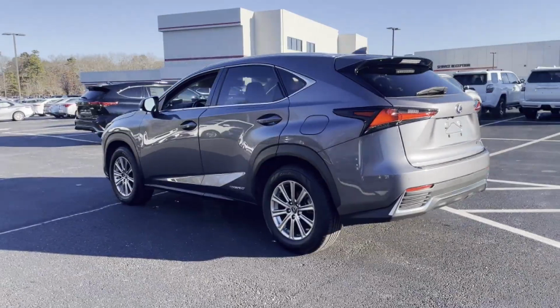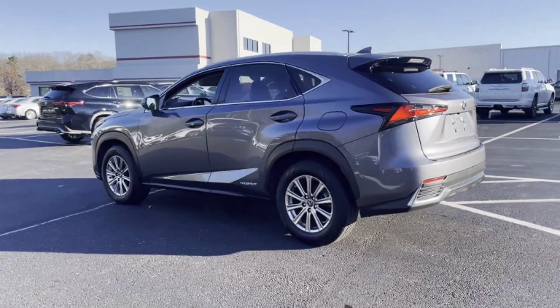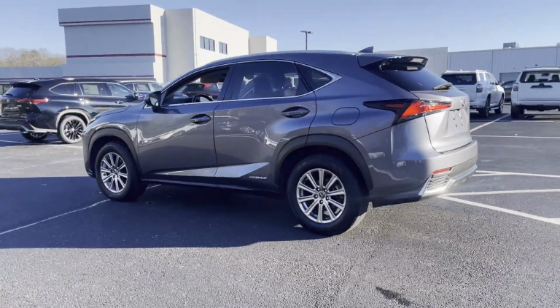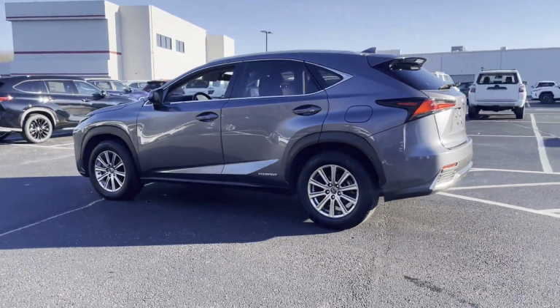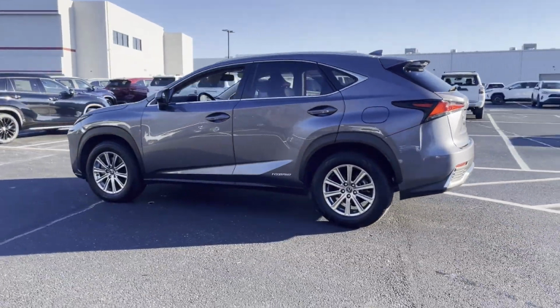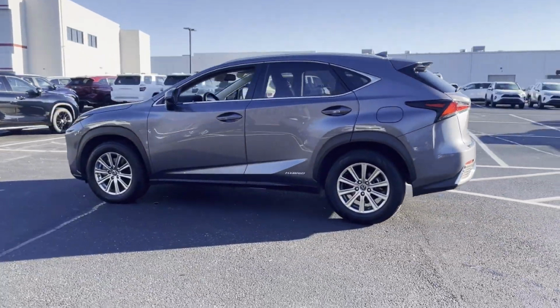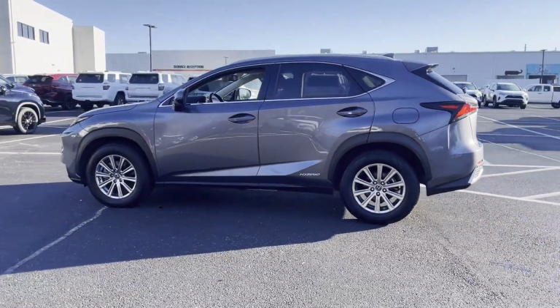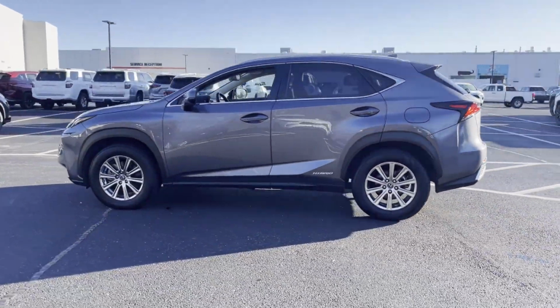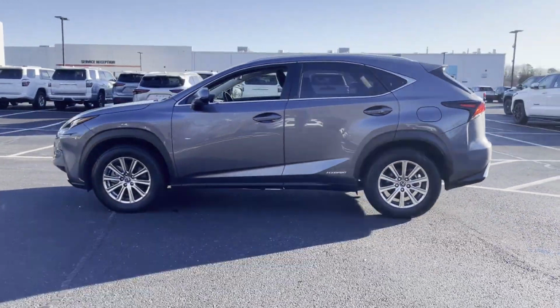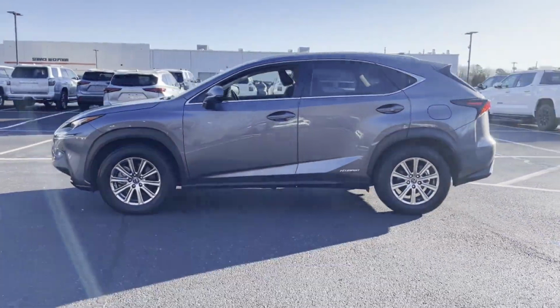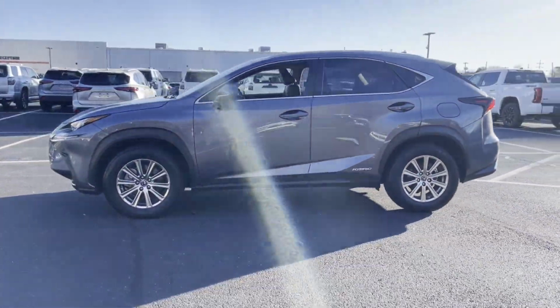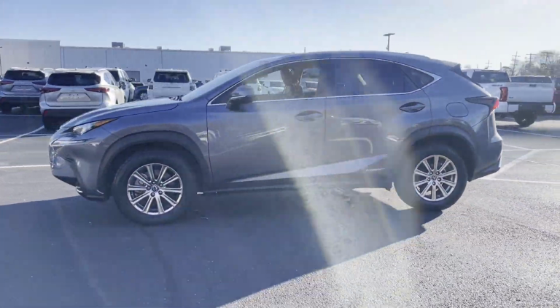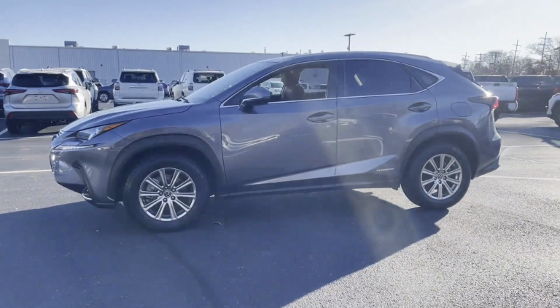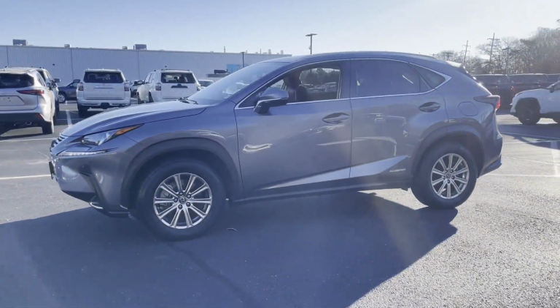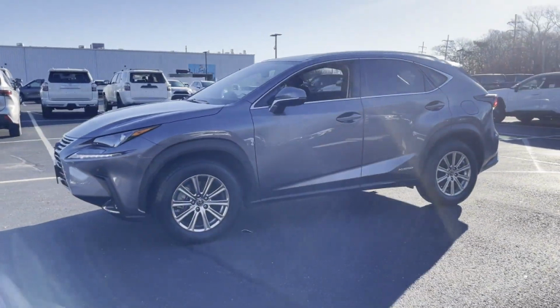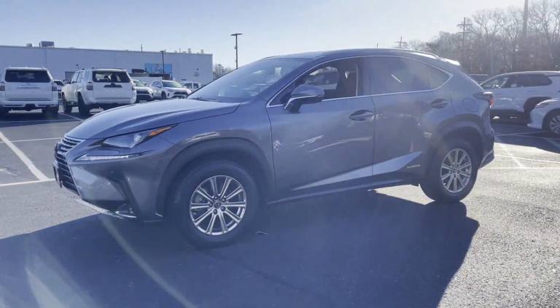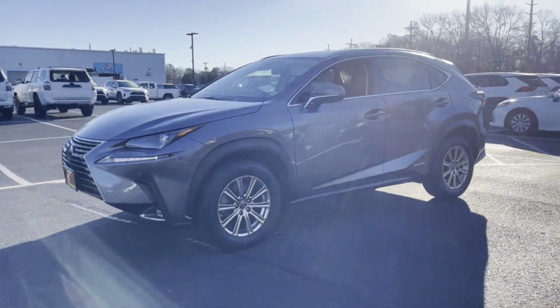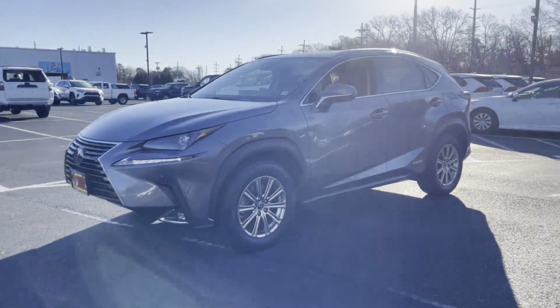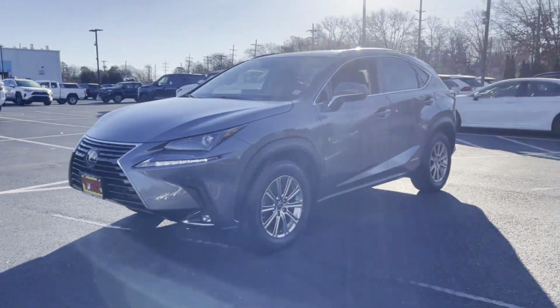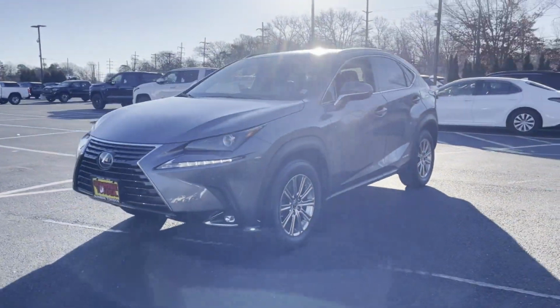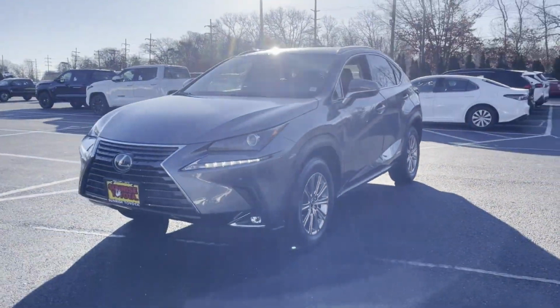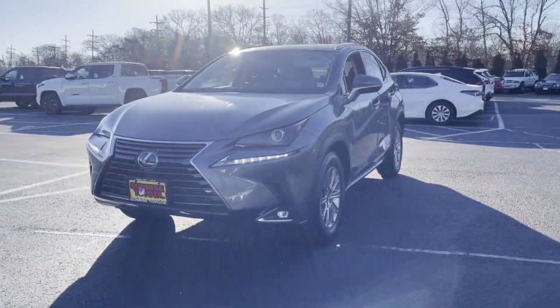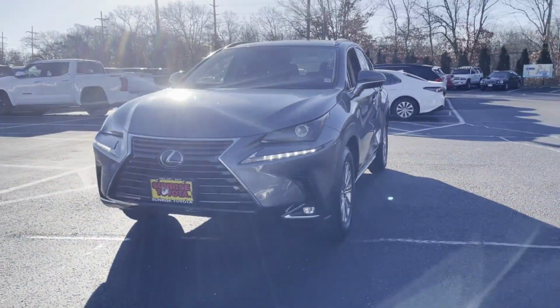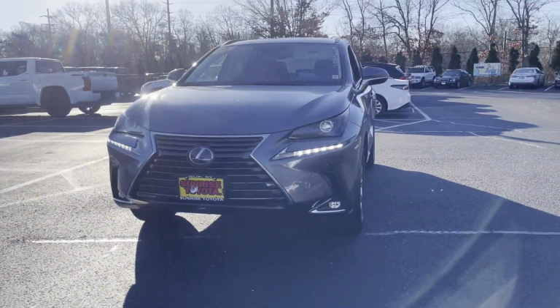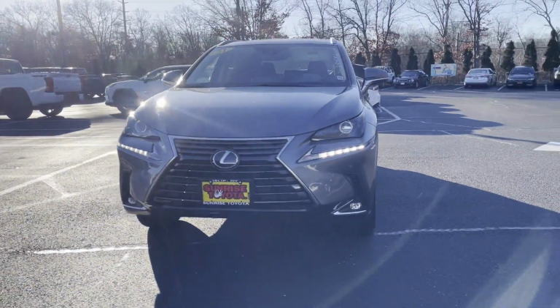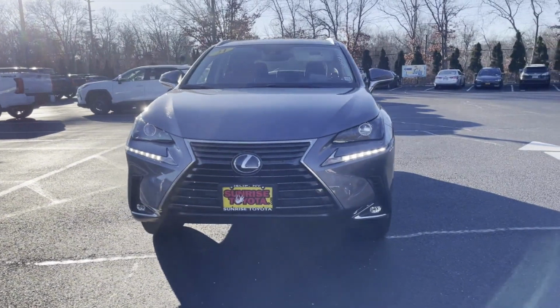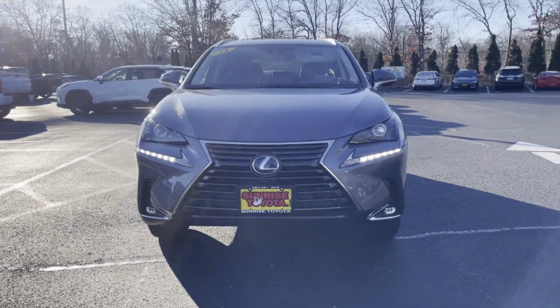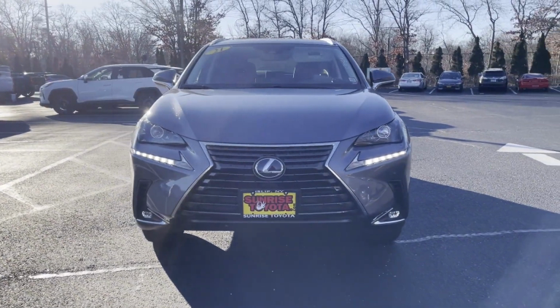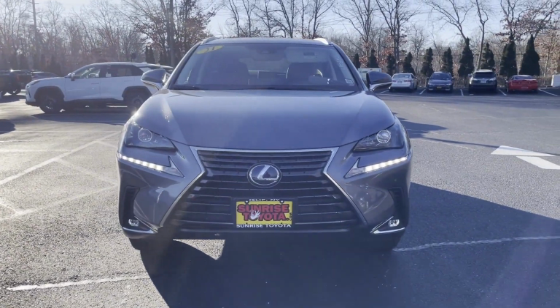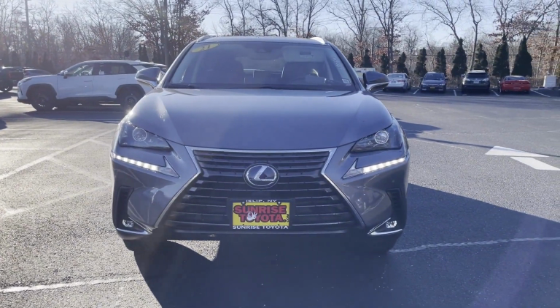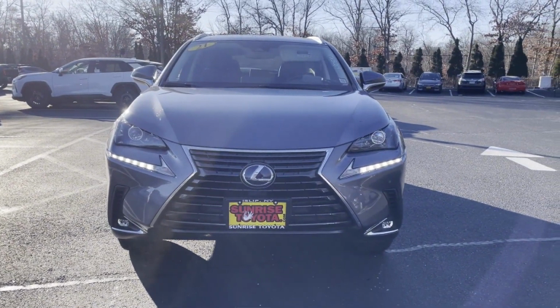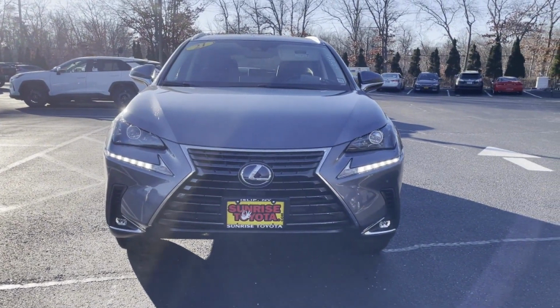Cross traffic alert, lane keeping assist, side view mirrors with turn signals, lane departure warning, Wi-Fi hotspot, satellite radio, multi-zone air conditioning, blind spot monitor.